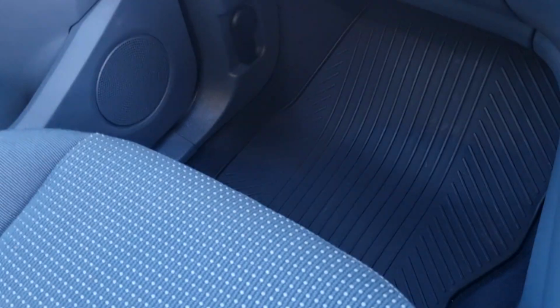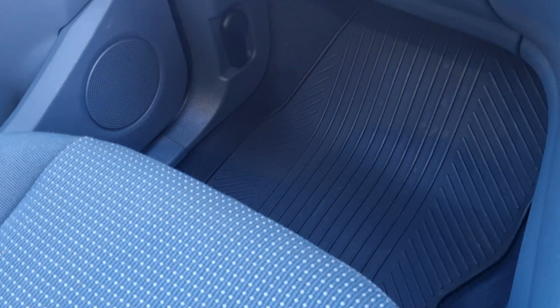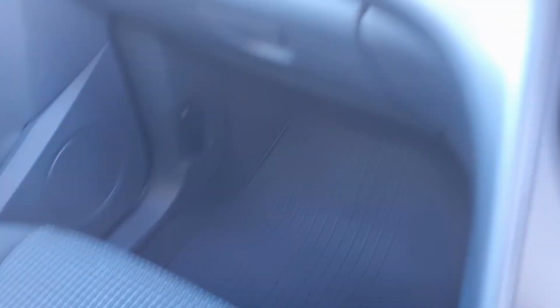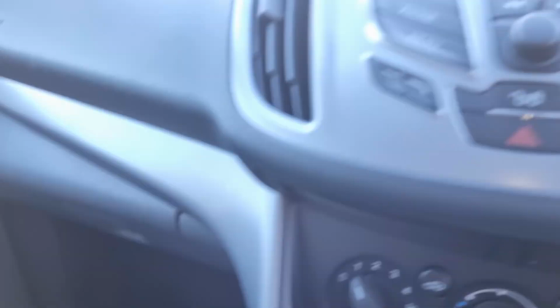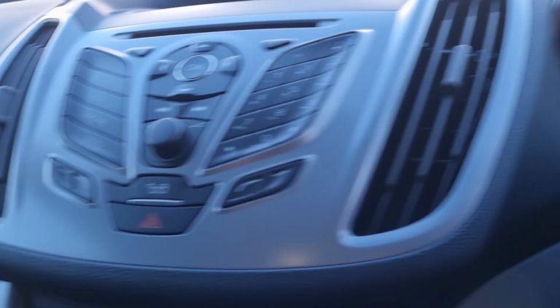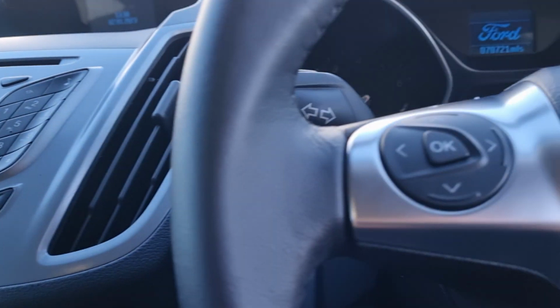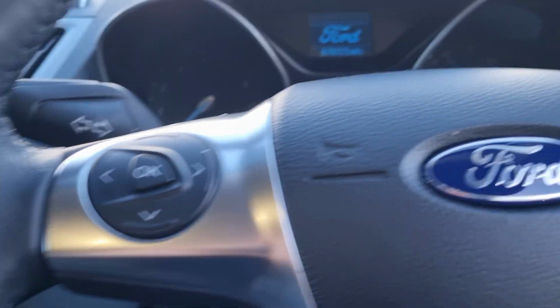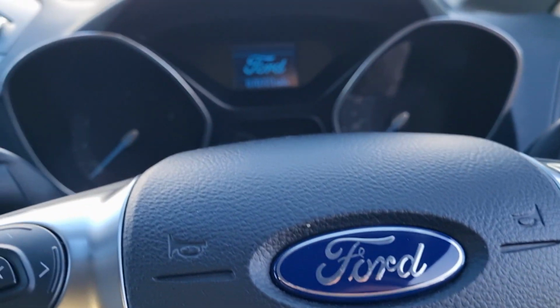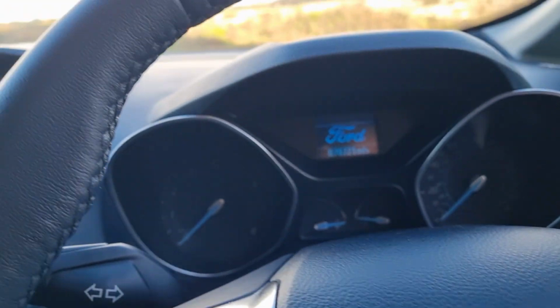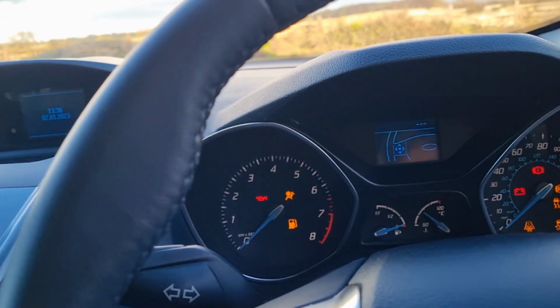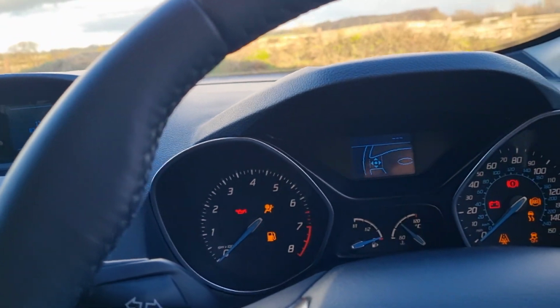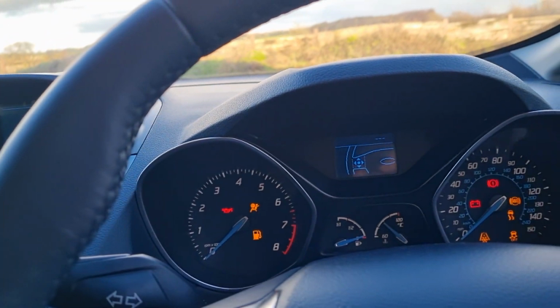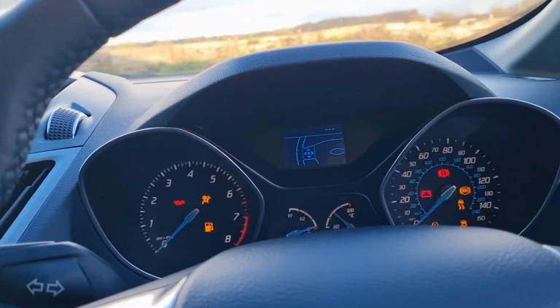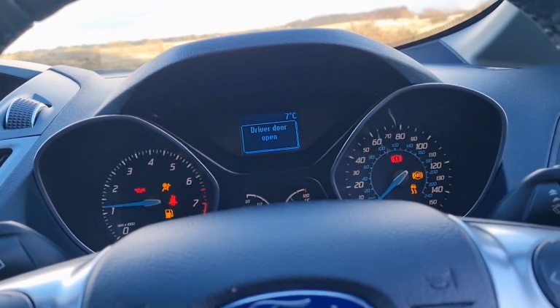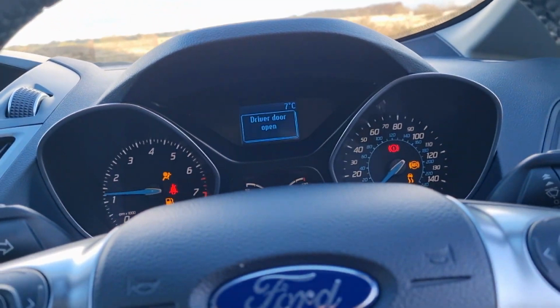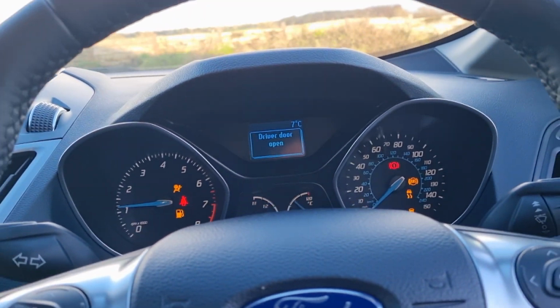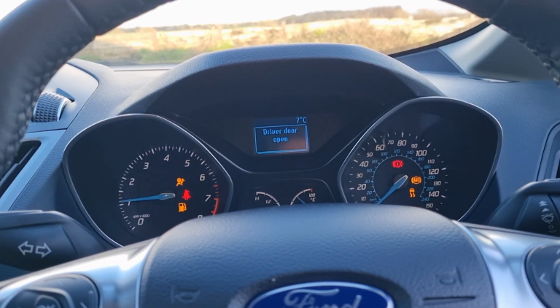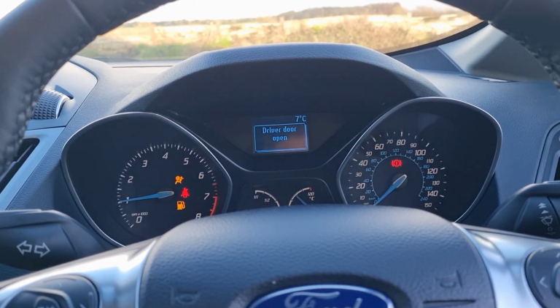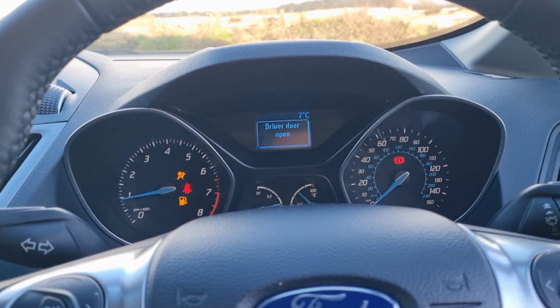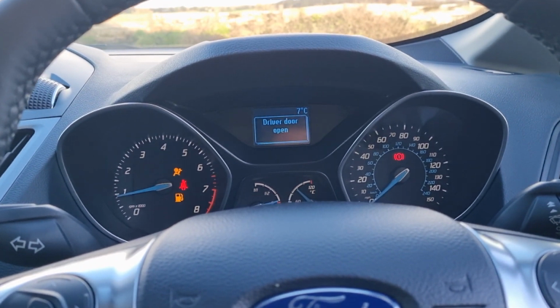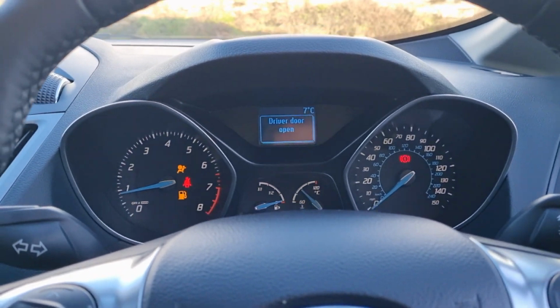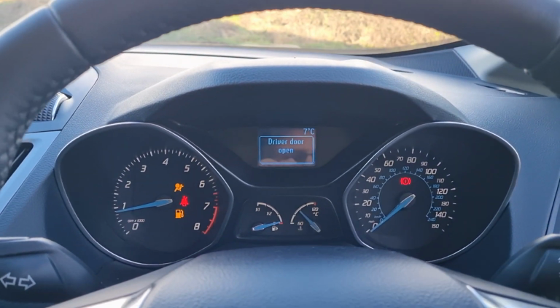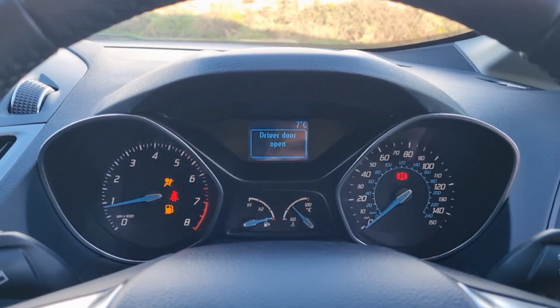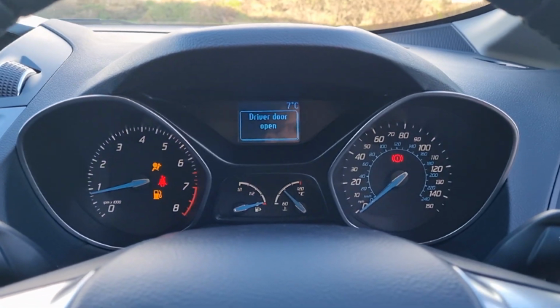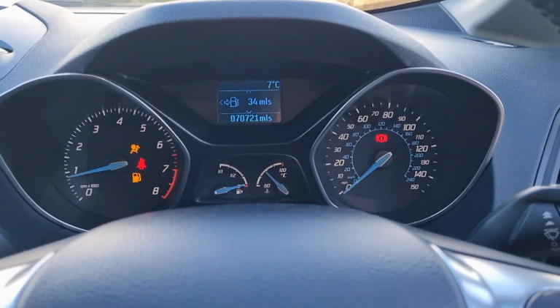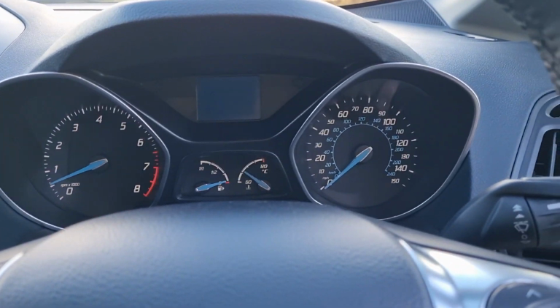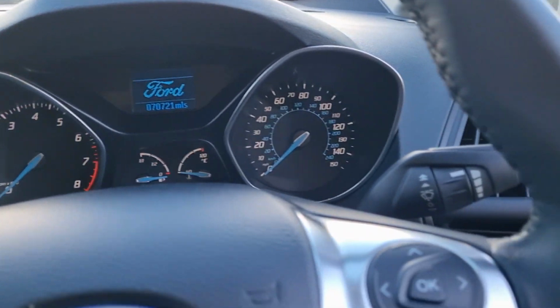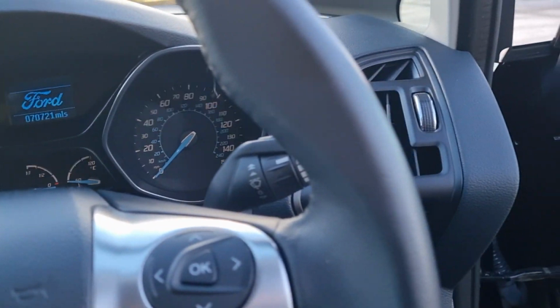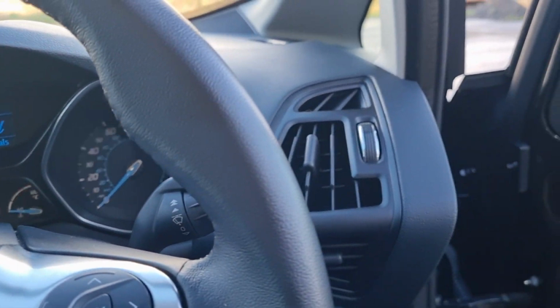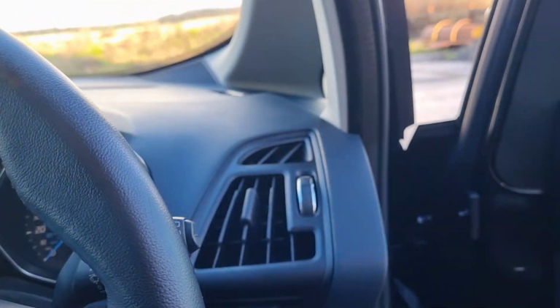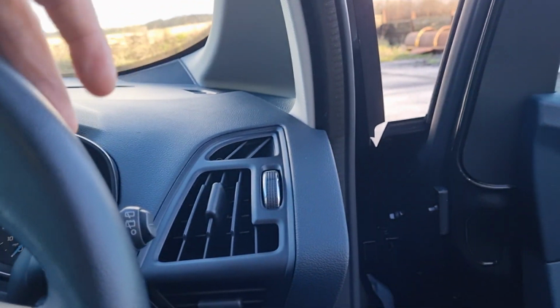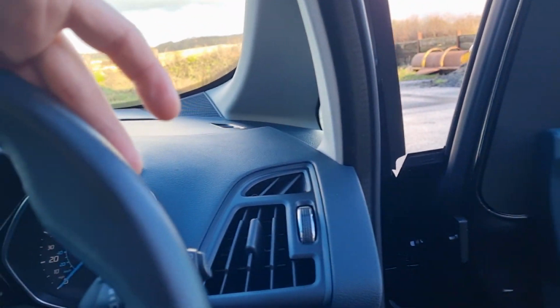Car's cleaned up lovely. Starts on the key. Car was a trading-in at my friend's garage — a little bit old for him, perfect for me.